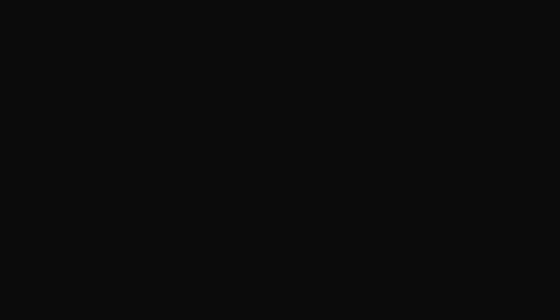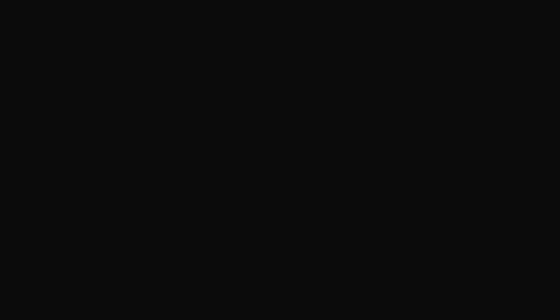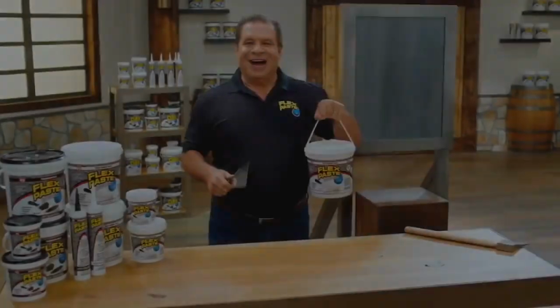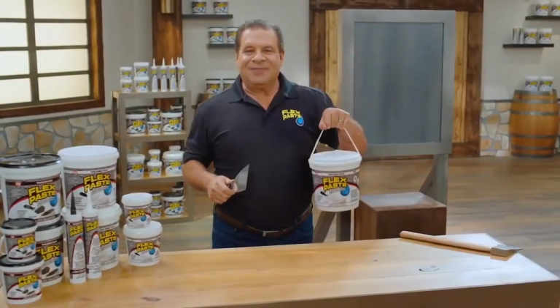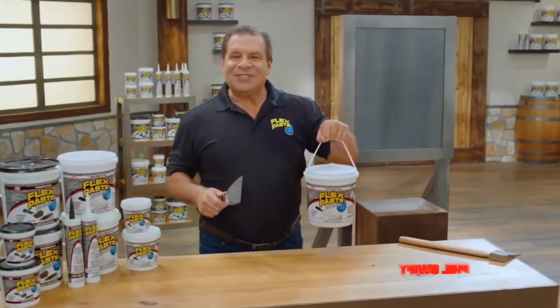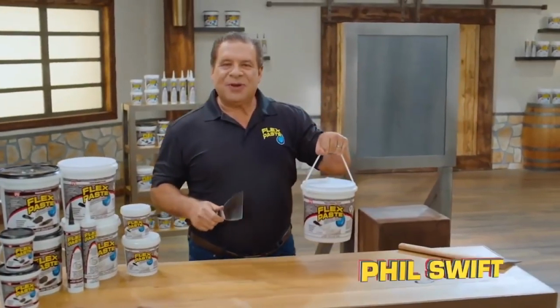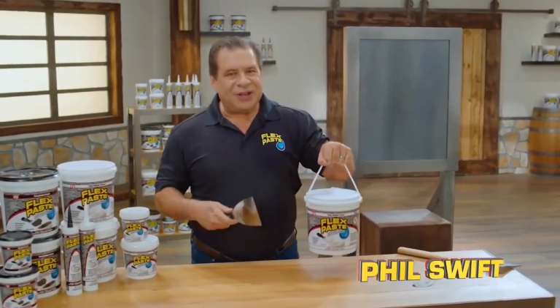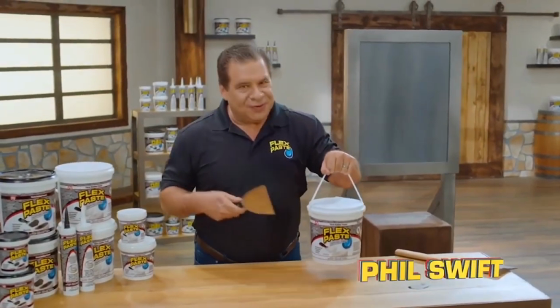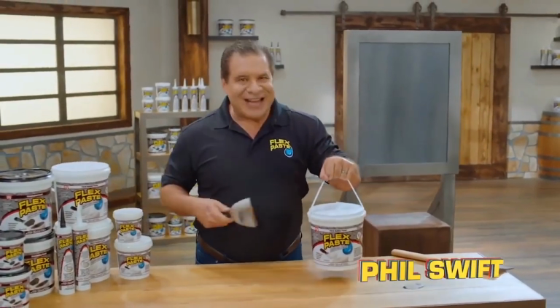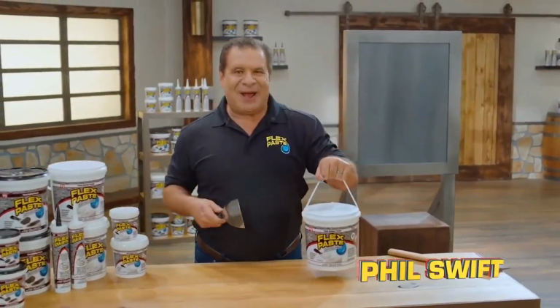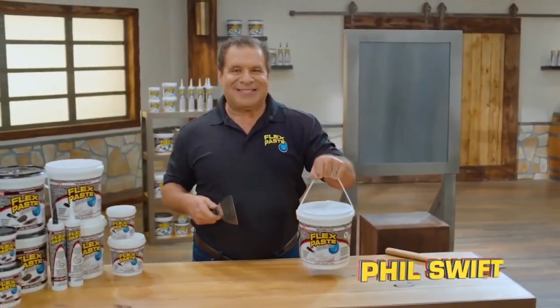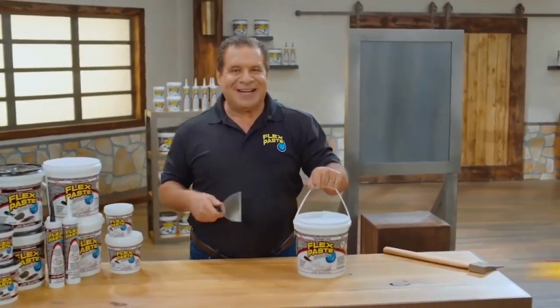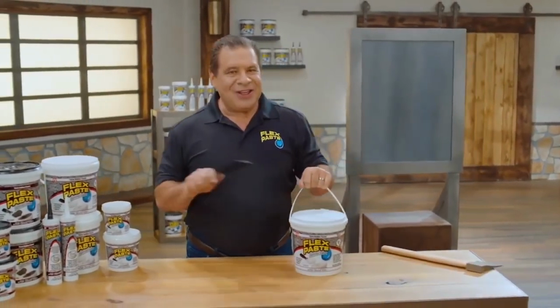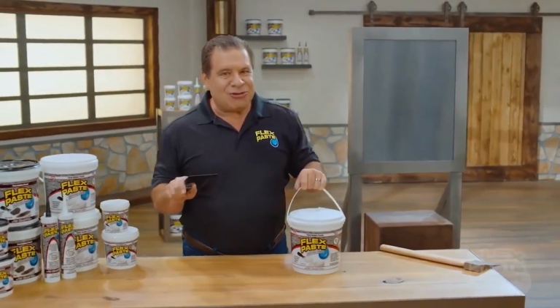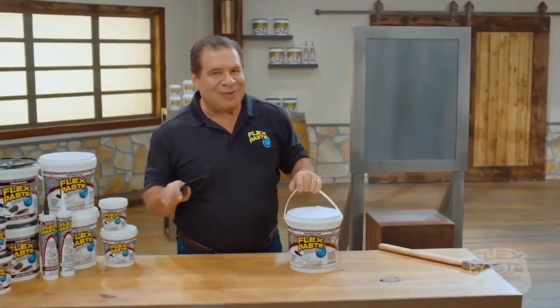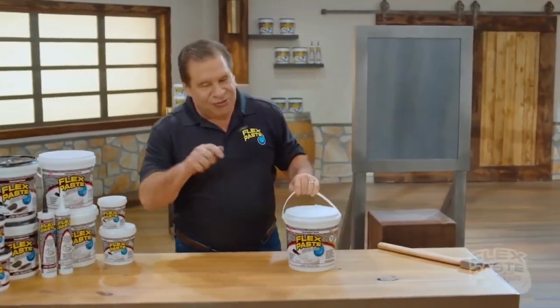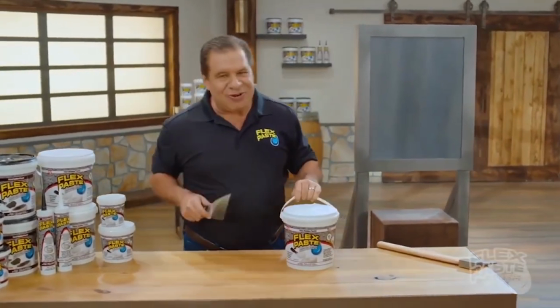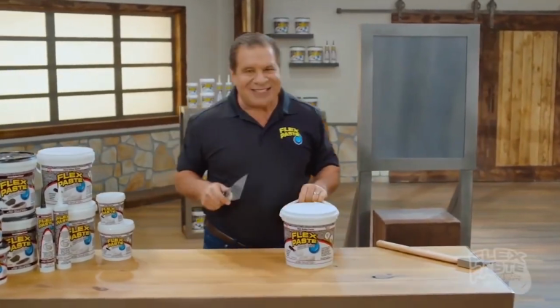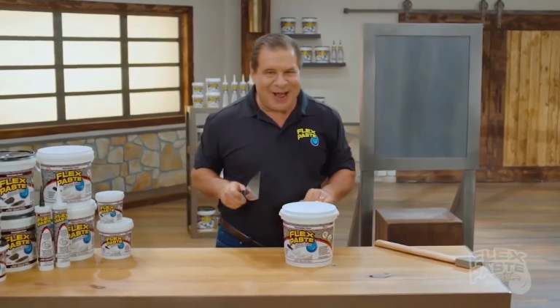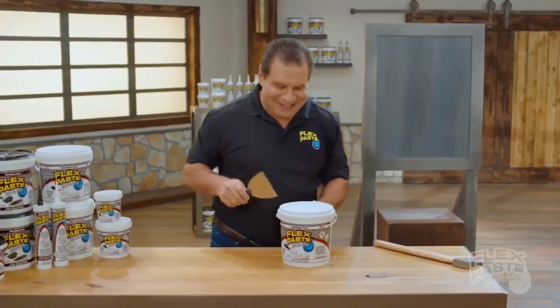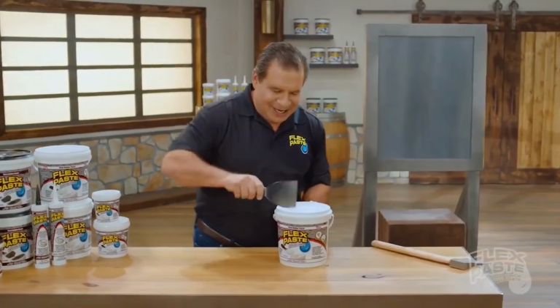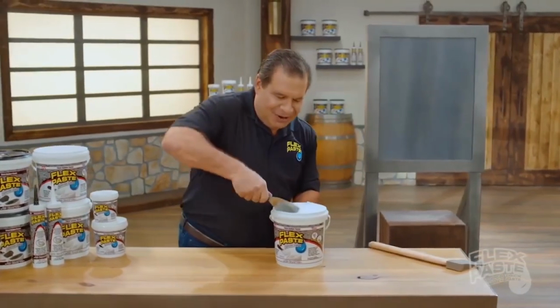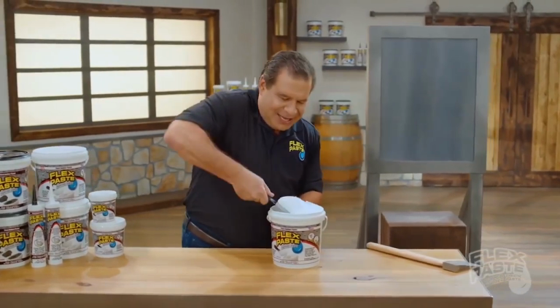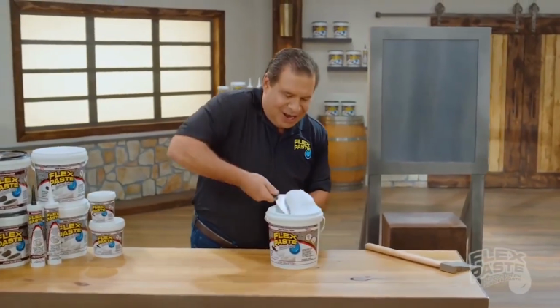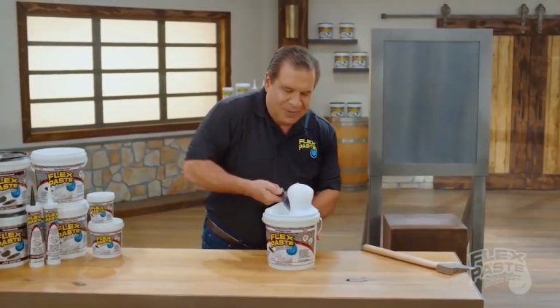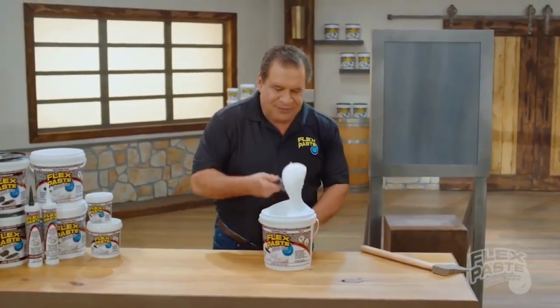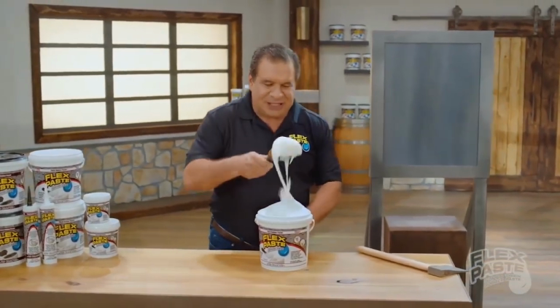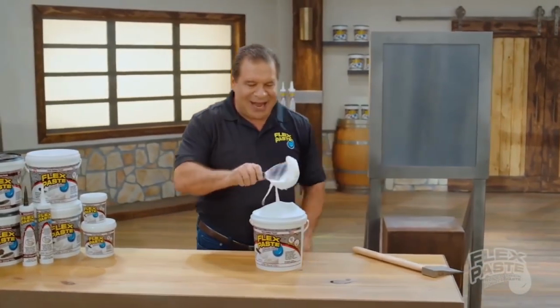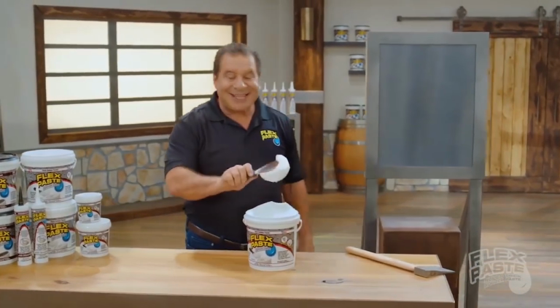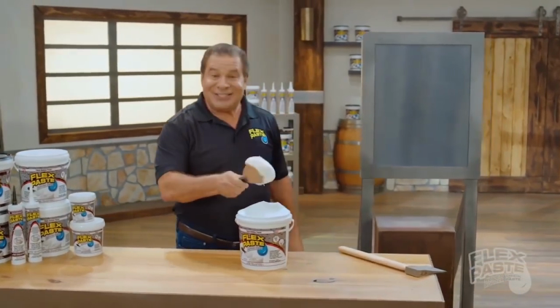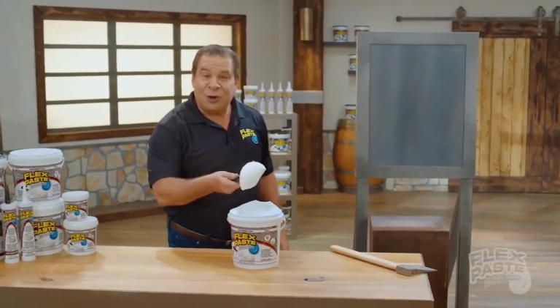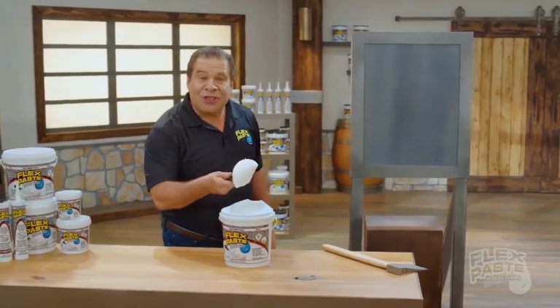Hey, como se va? I'm Phil Swifto and I made this FlexPaste. No, people from home are not eating paste. Man, it's my new fad and FlexPaste is tick-tick, yeah.